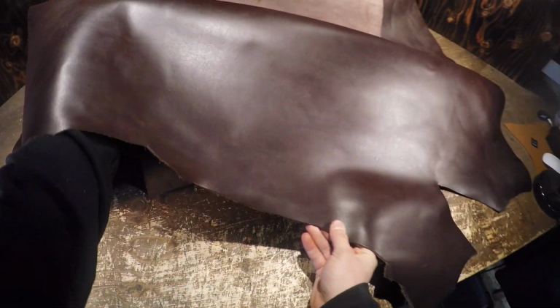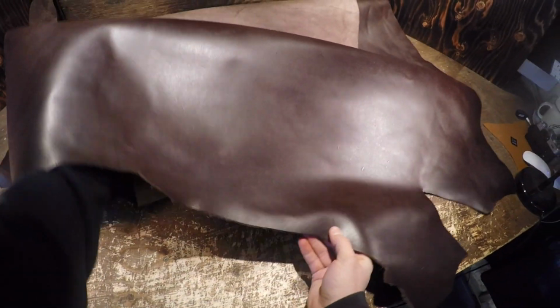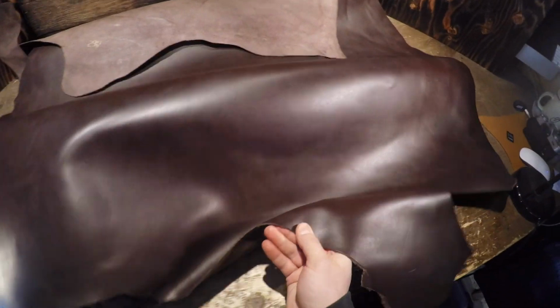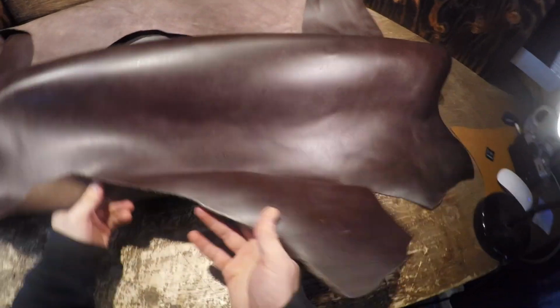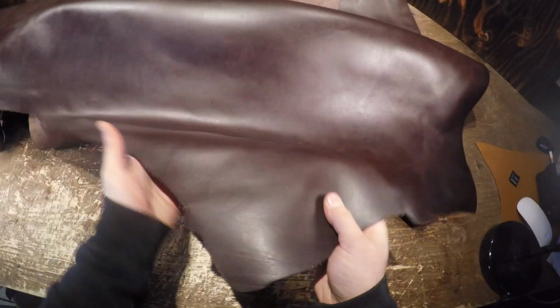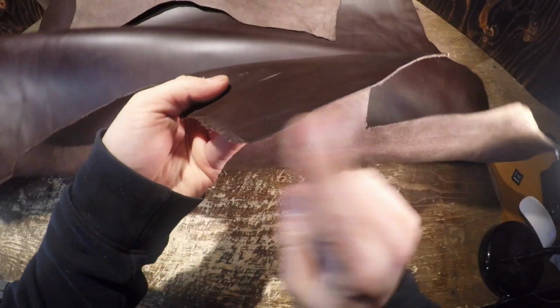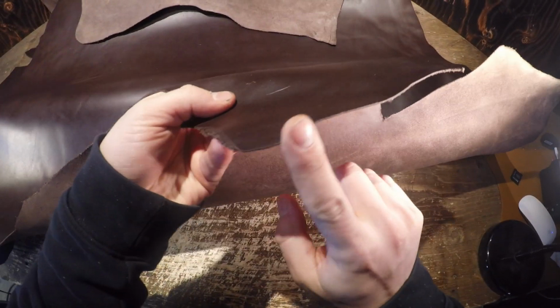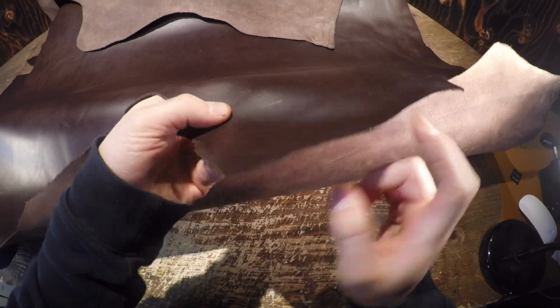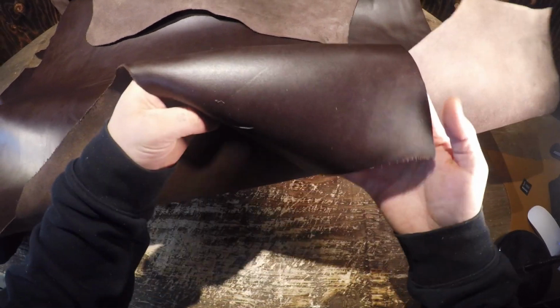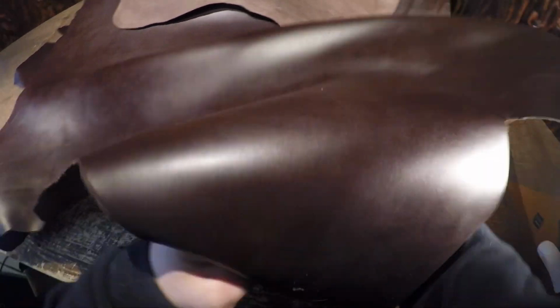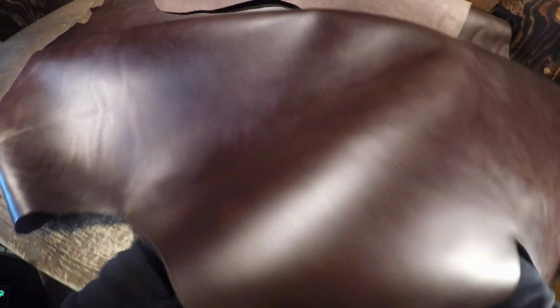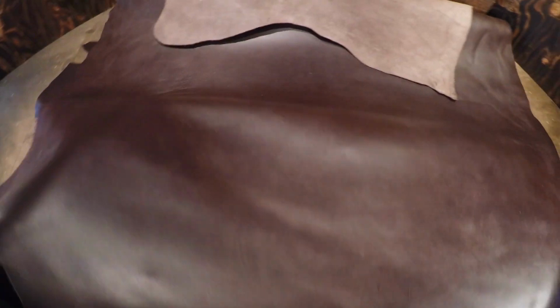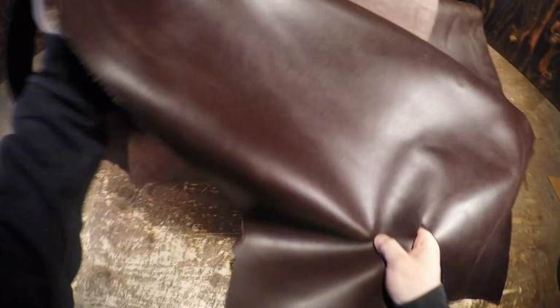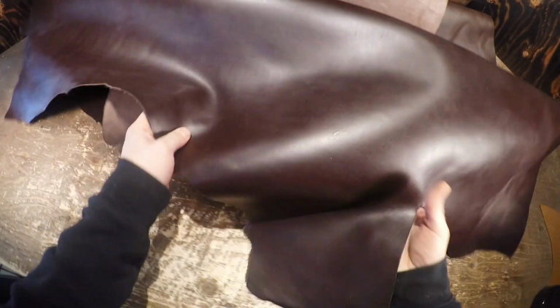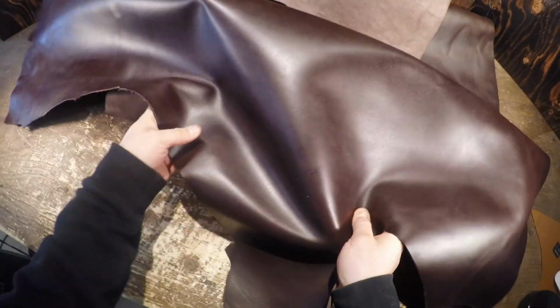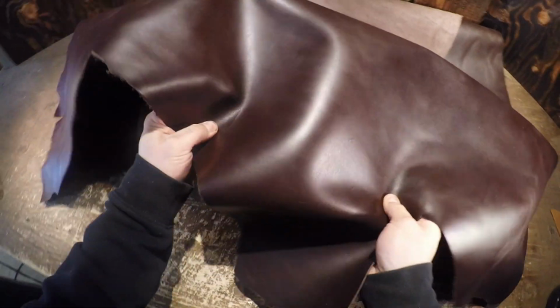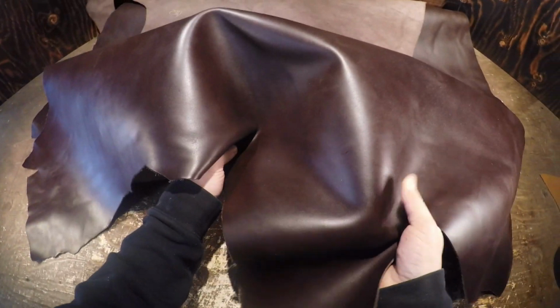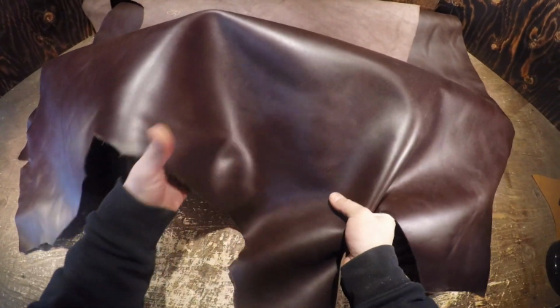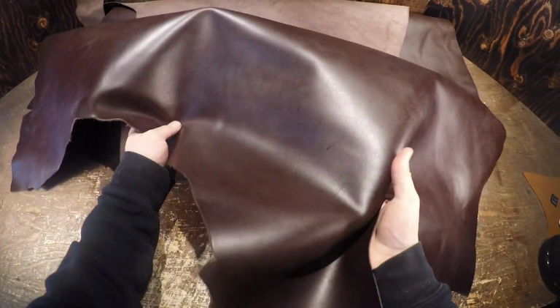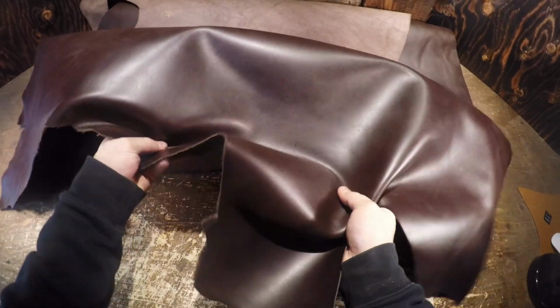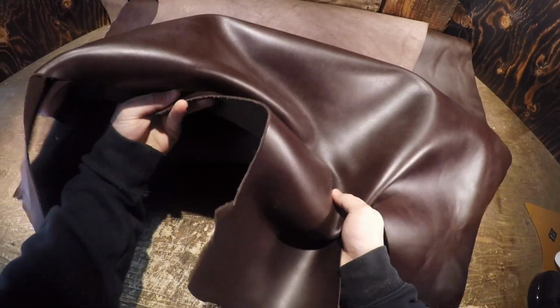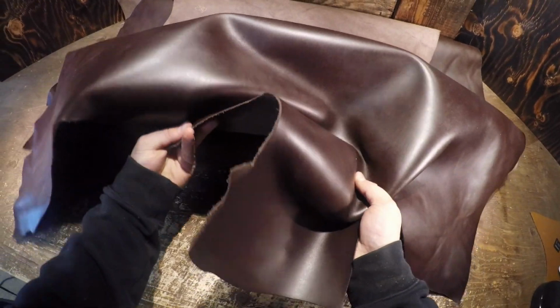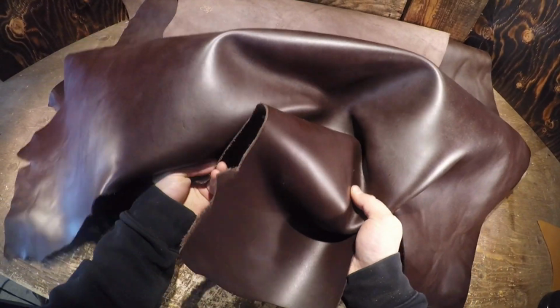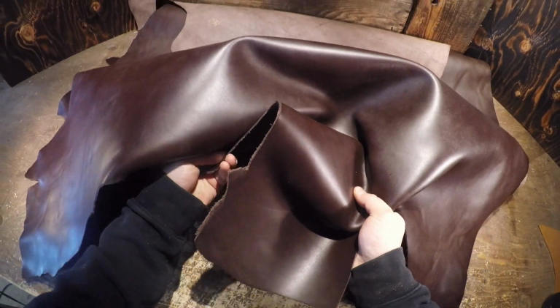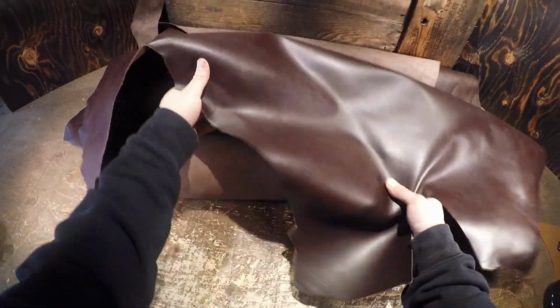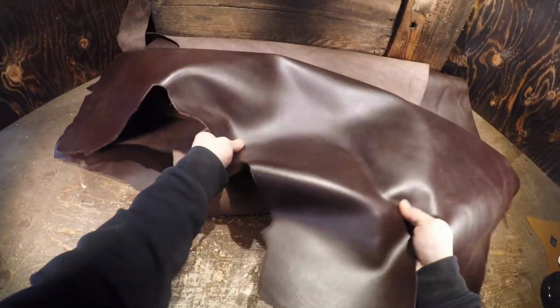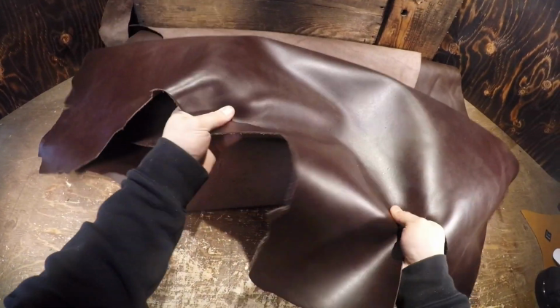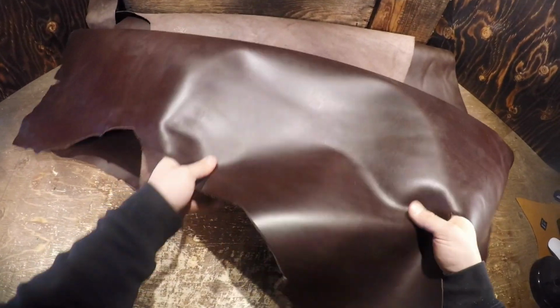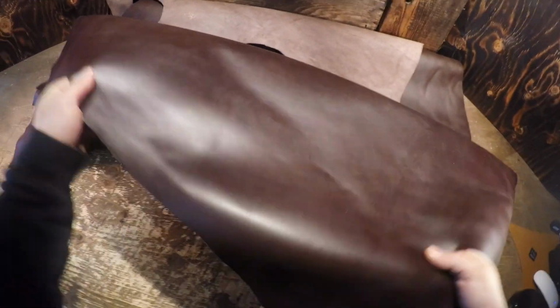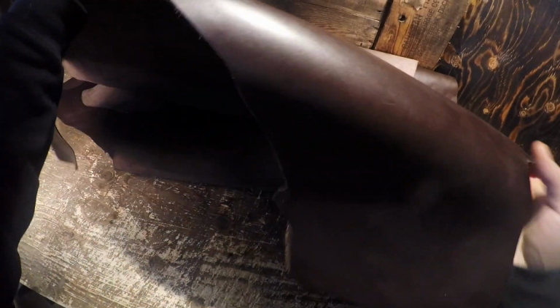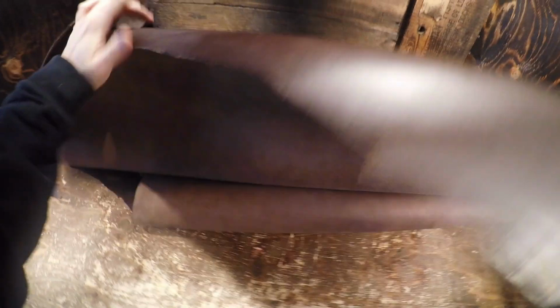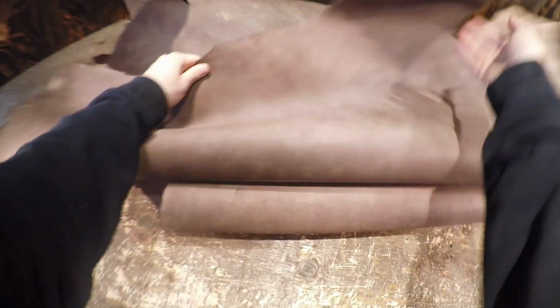Very nice leather overall. It's 100% usable all the way to the edges — there's no wasted material. The temper on this leather is firm, so there is a fair amount of rigidity to this hide.